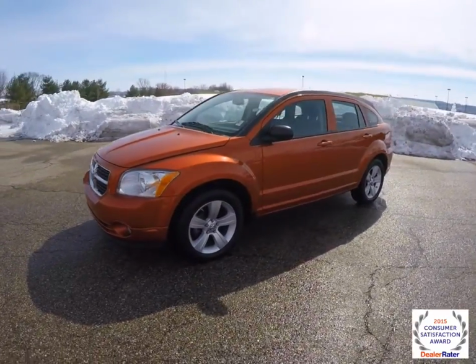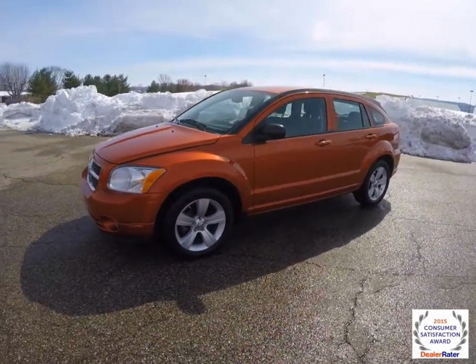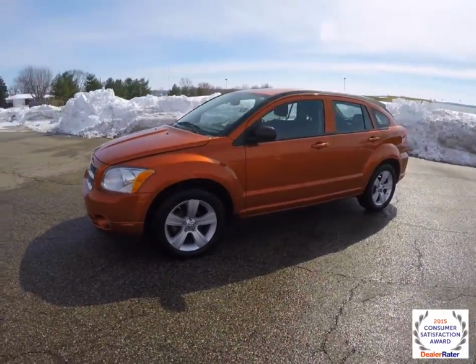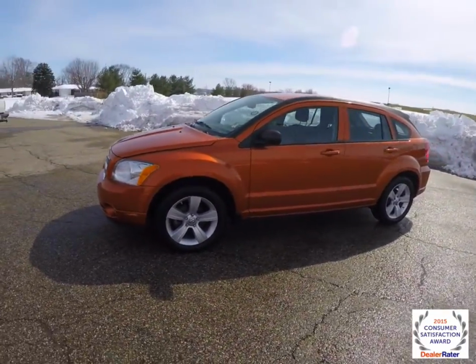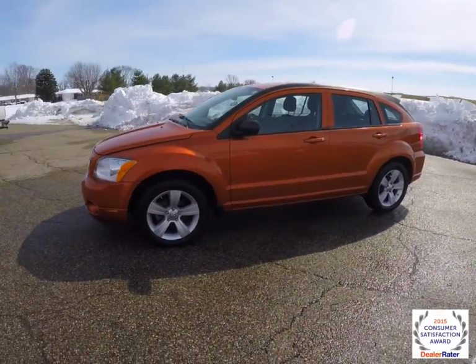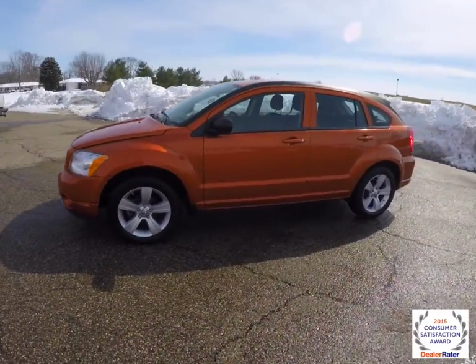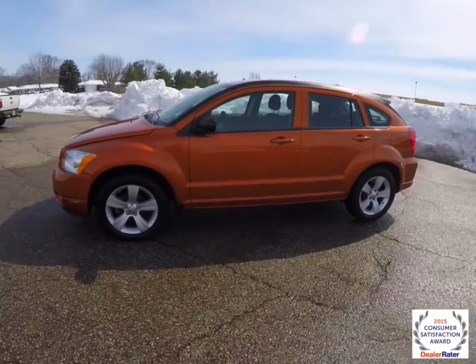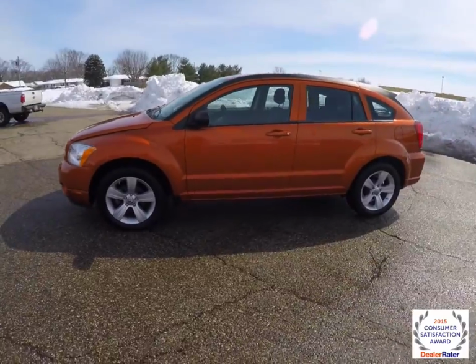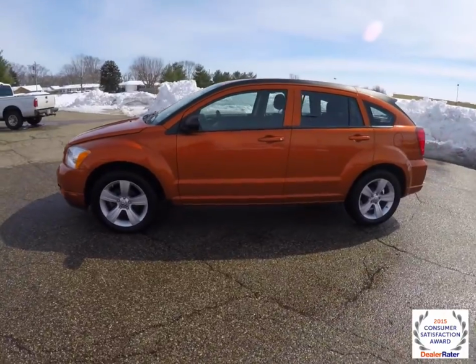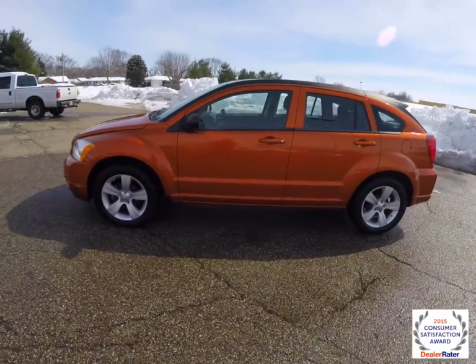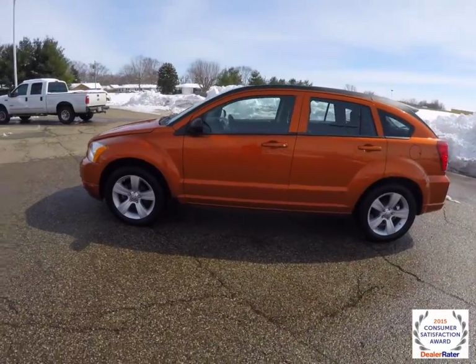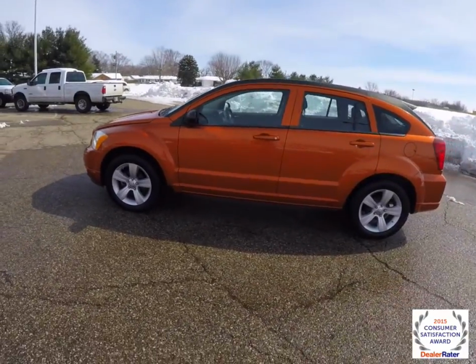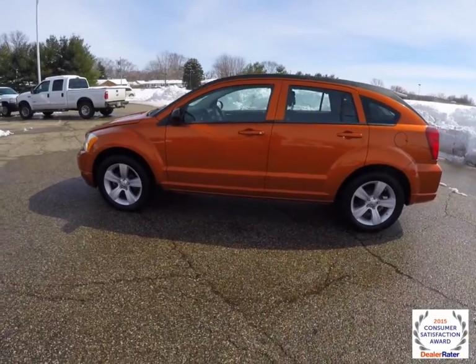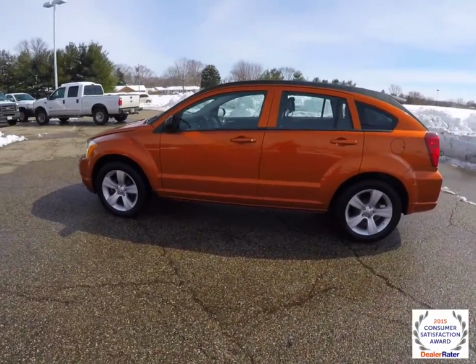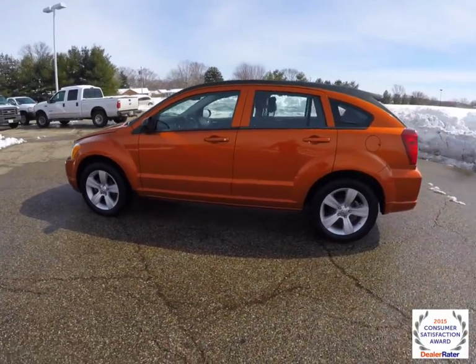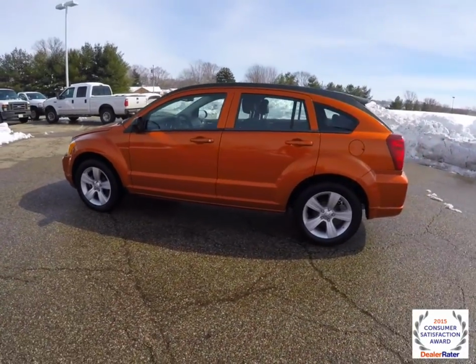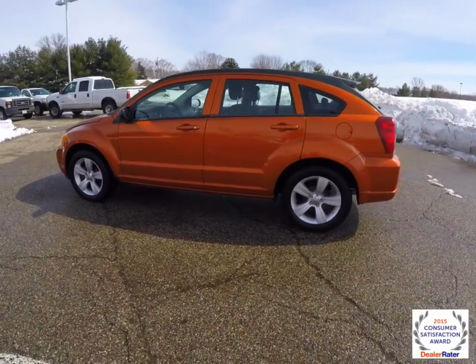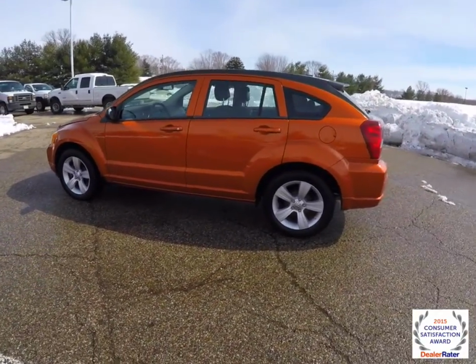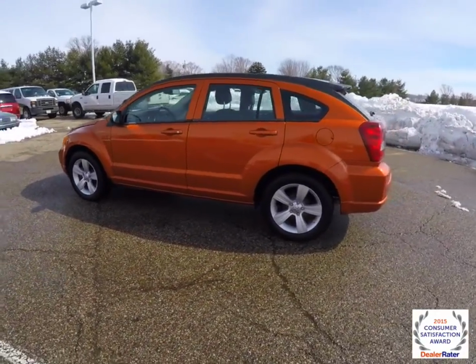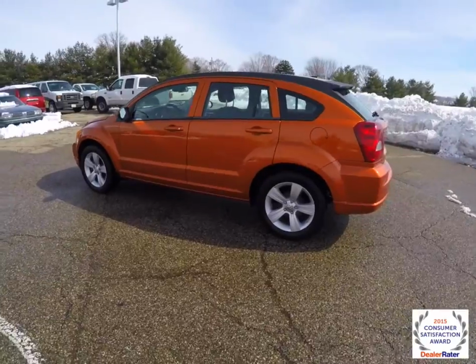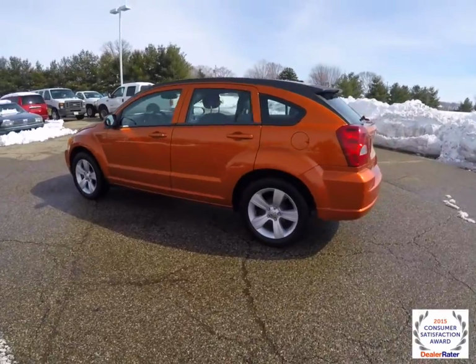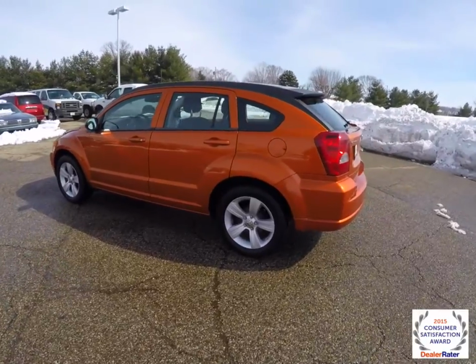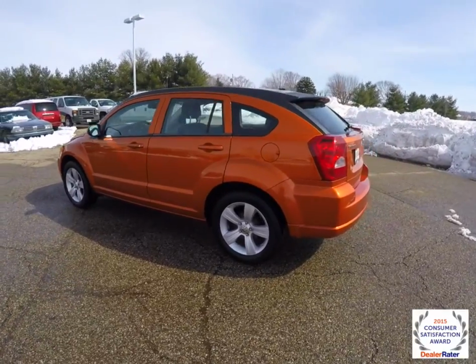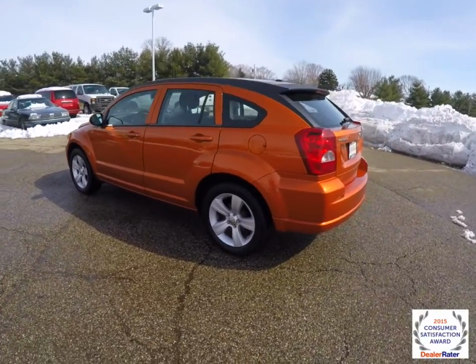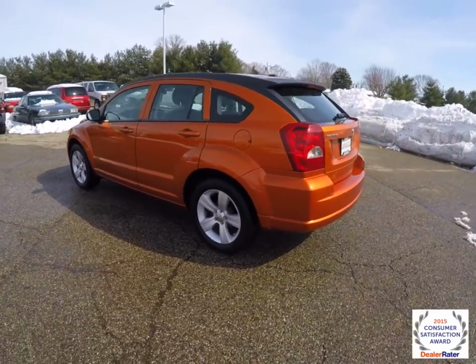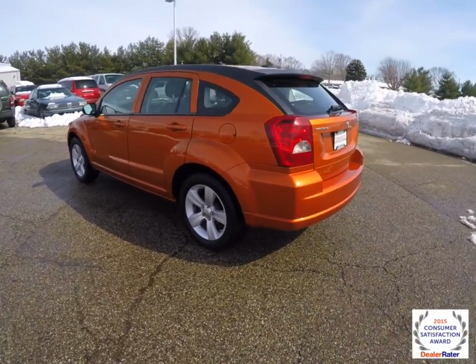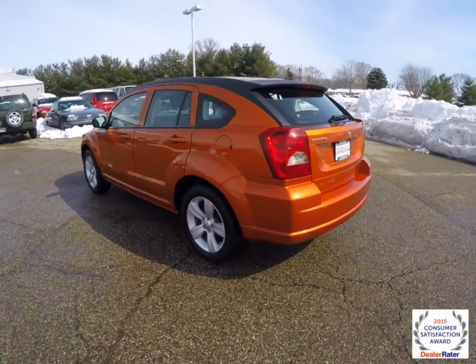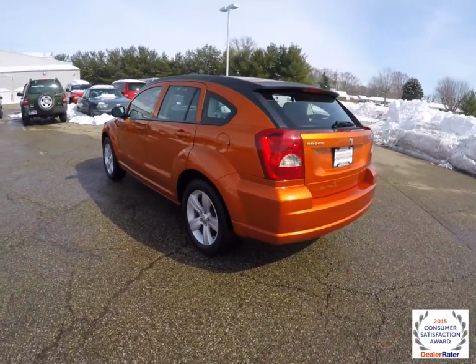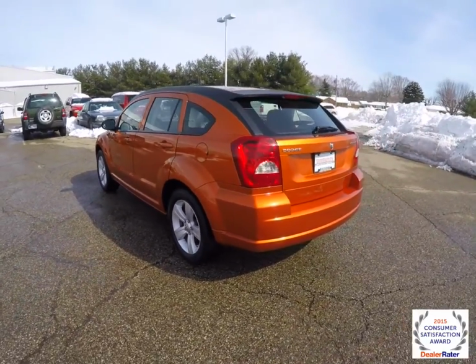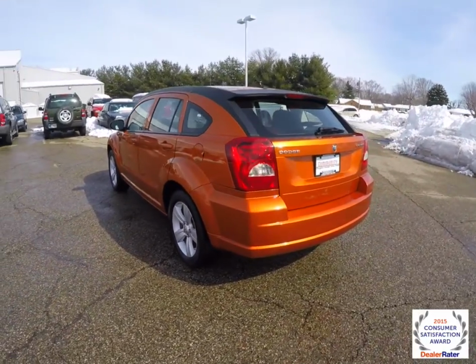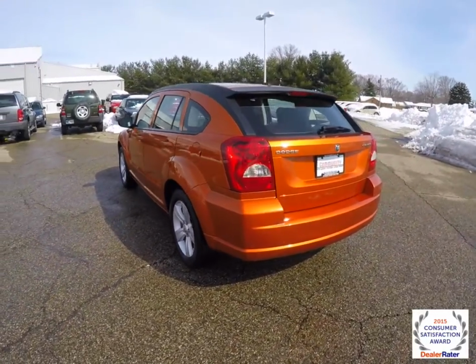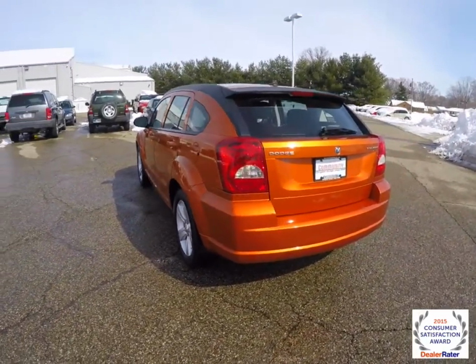This Caliber is in Mango Tango Pearl Coat and has the Dark Slate Premium Cloth Interior. It's front wheel drive, powered by a 2.4 liter 4 cylinder engine with a CVT2 constant velocity transmission.